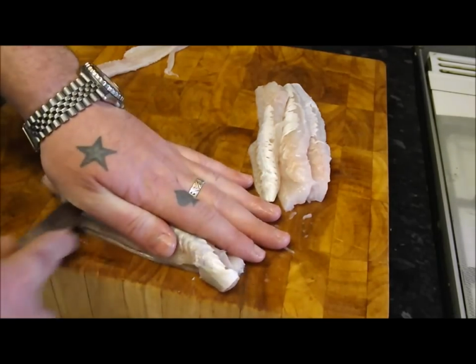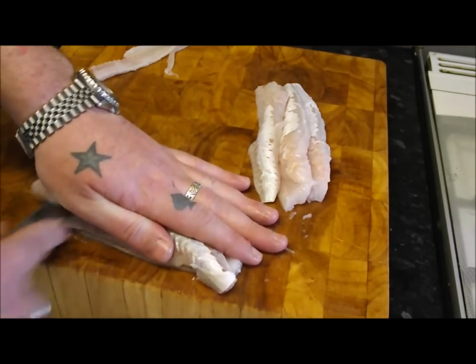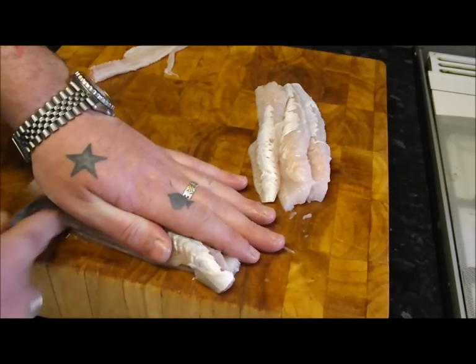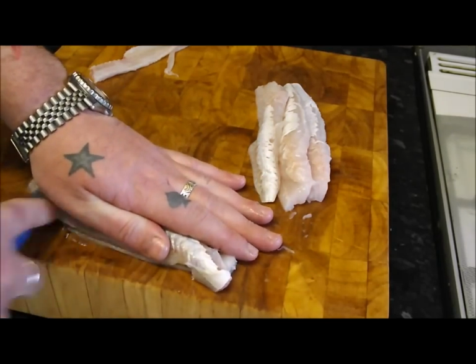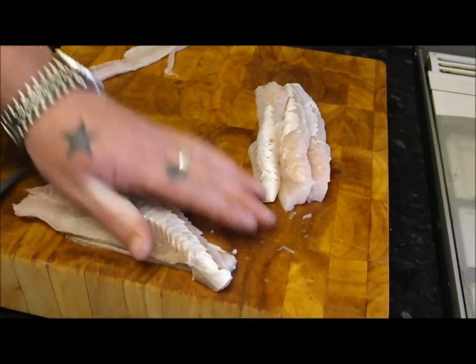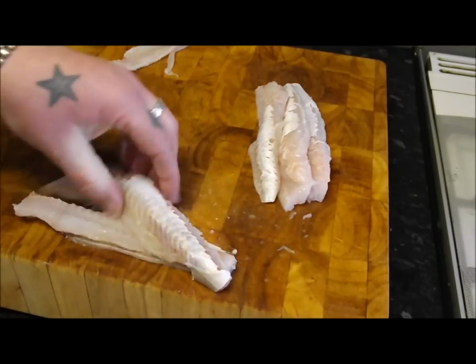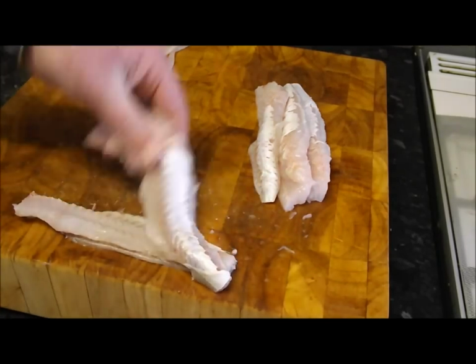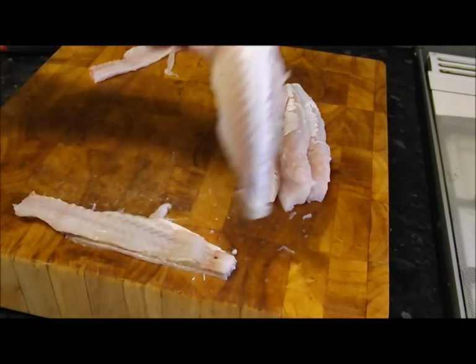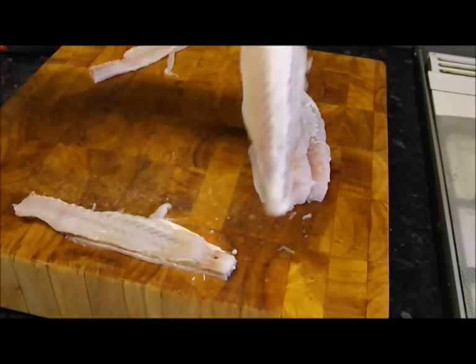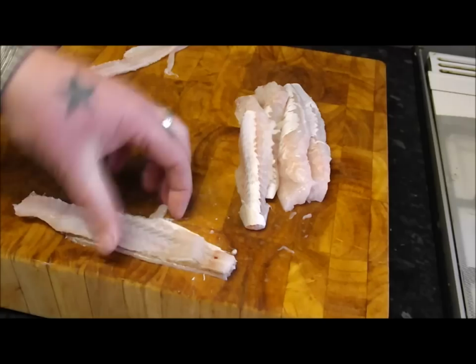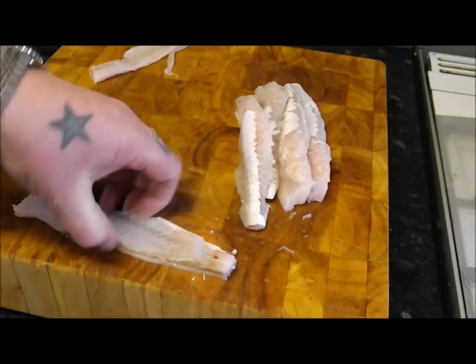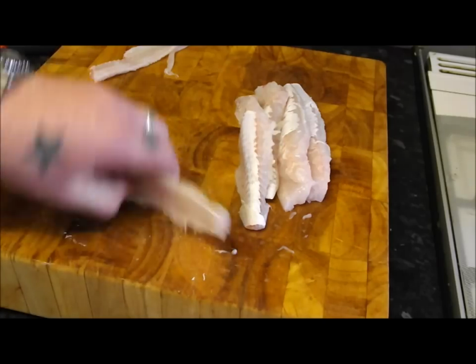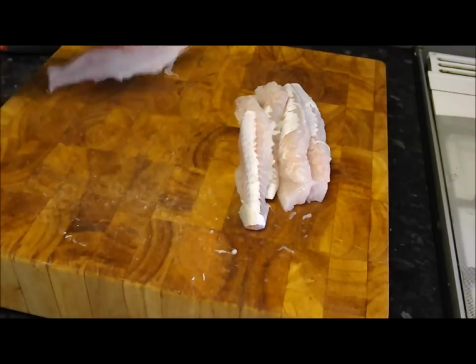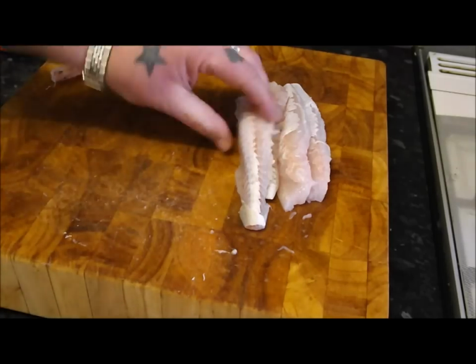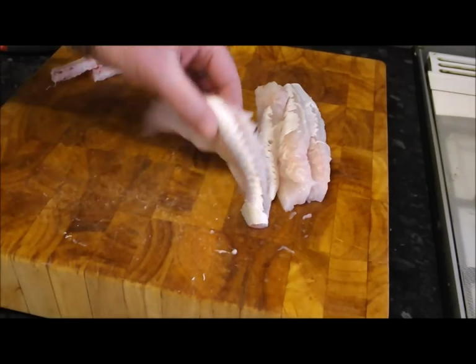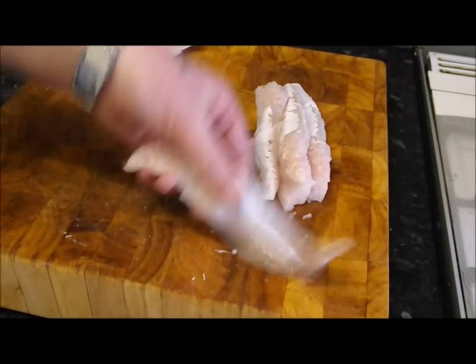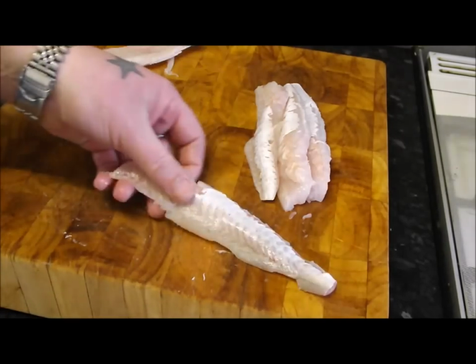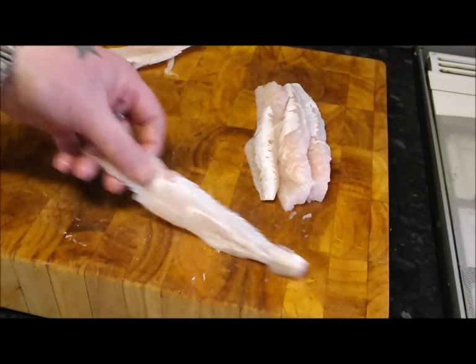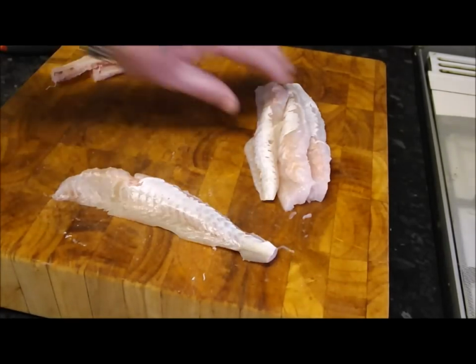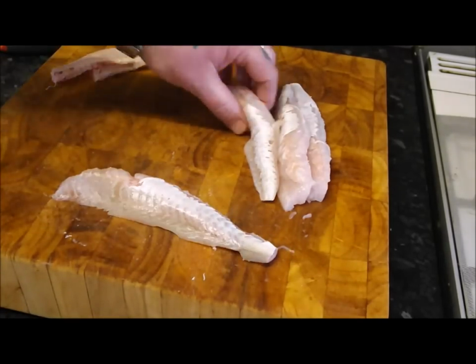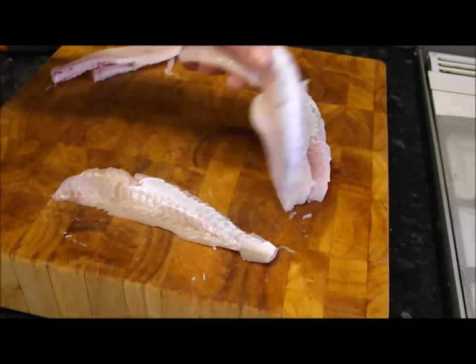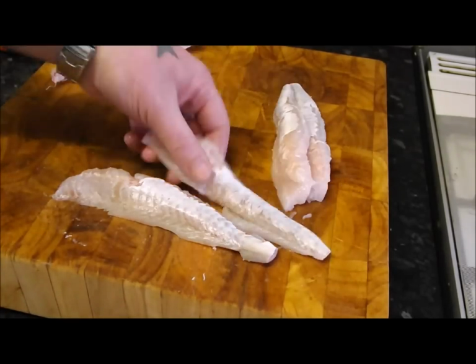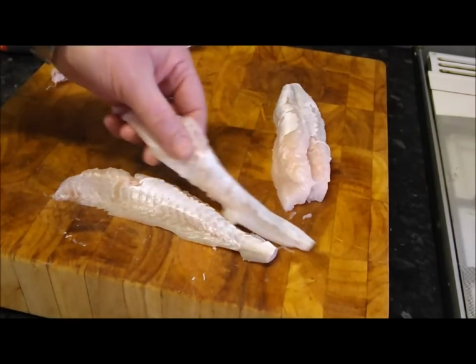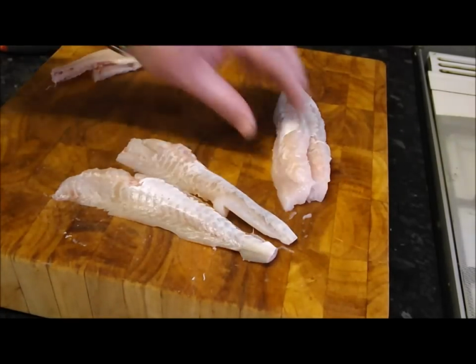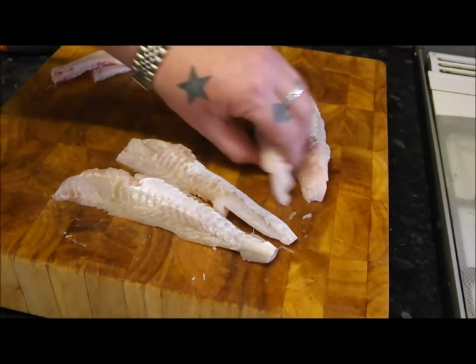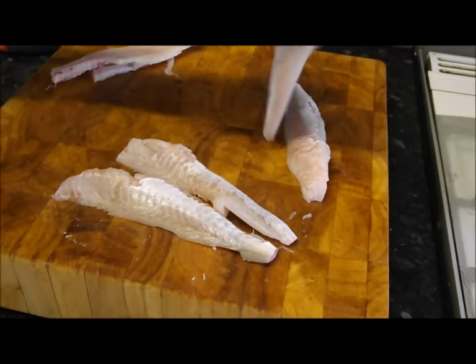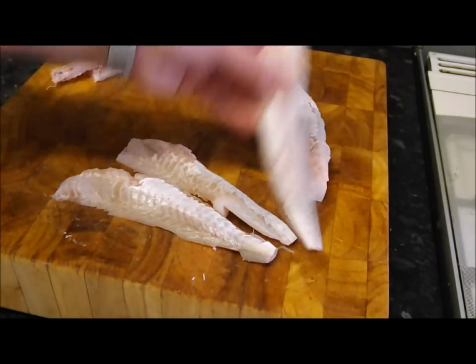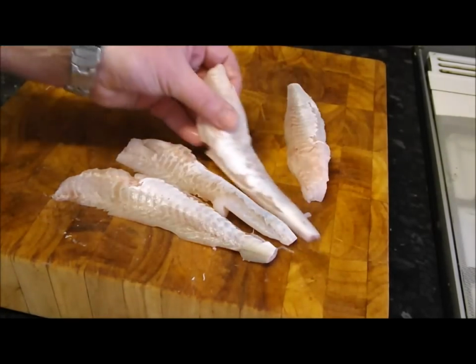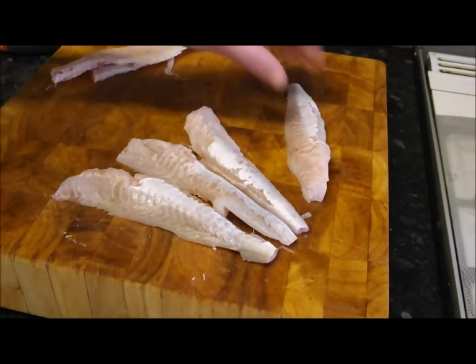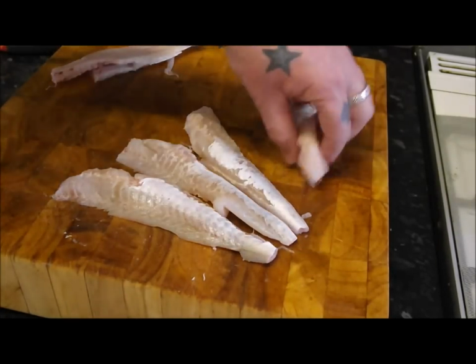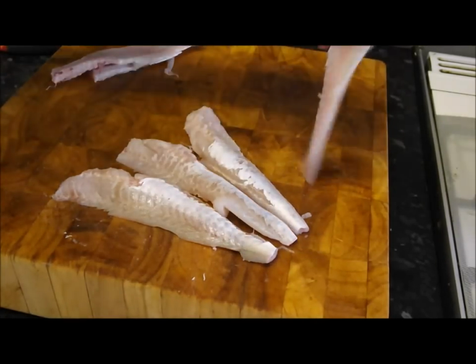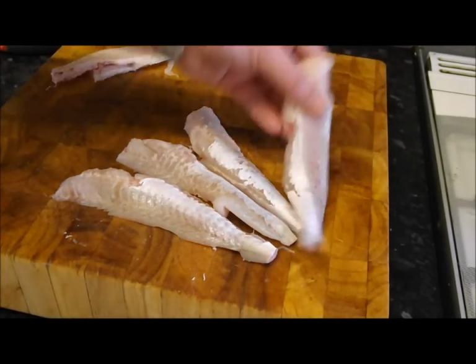Very underrated, but as I say, really grown in popularity. I mean, I bought these — these were £5 a kilo. They've come a long way in the last 15 years.